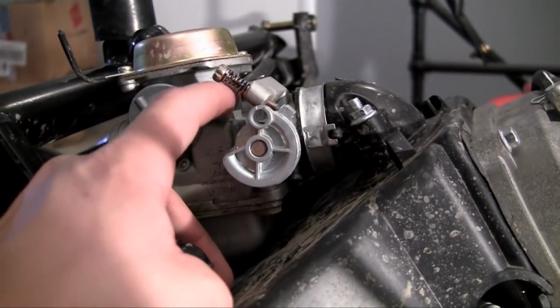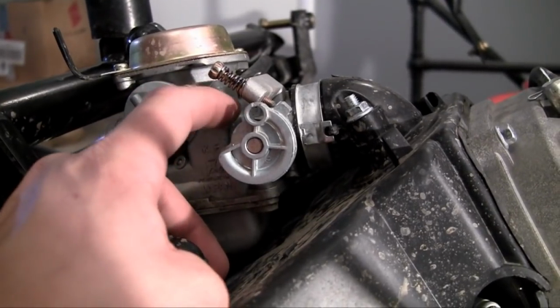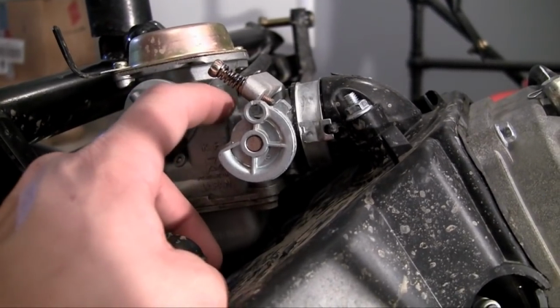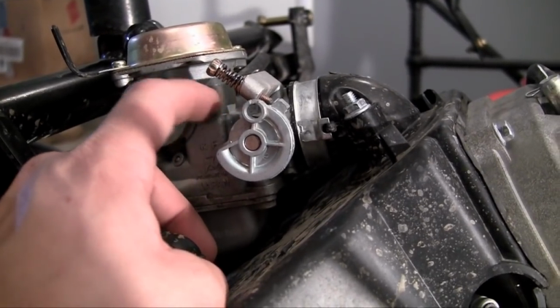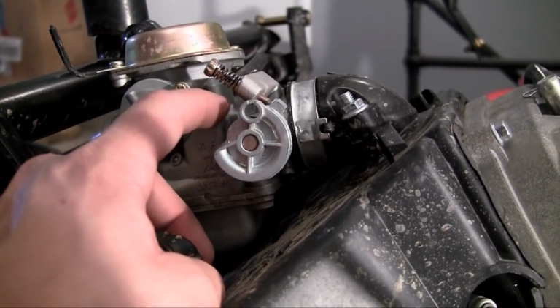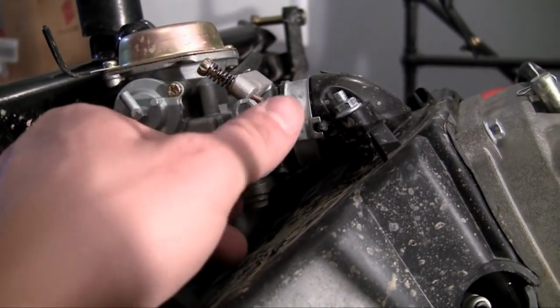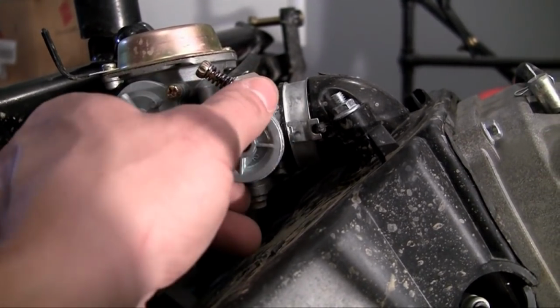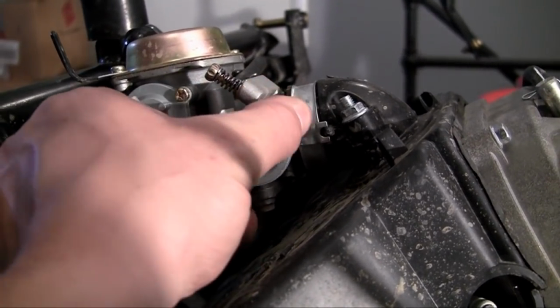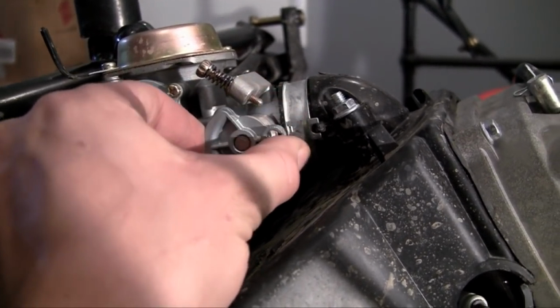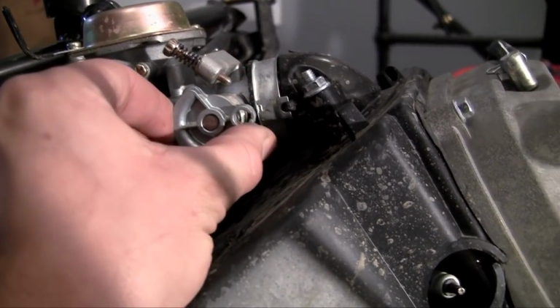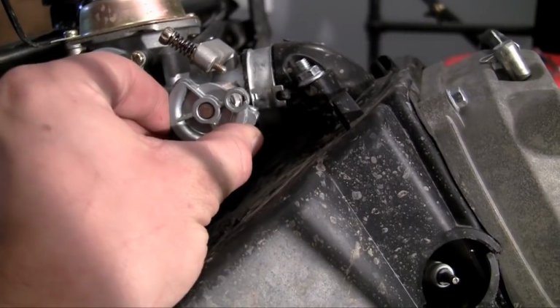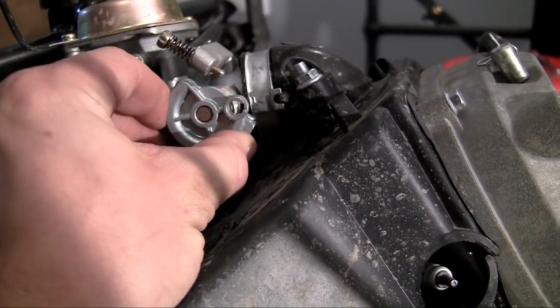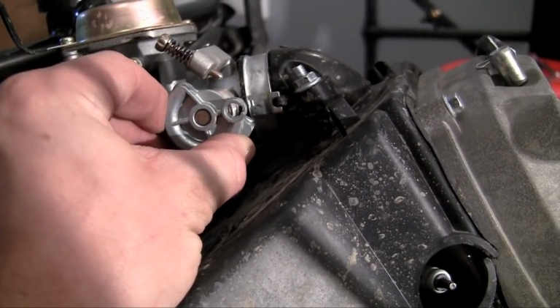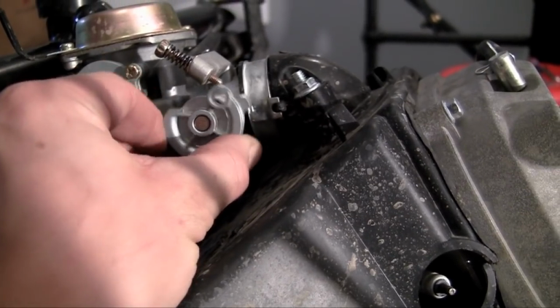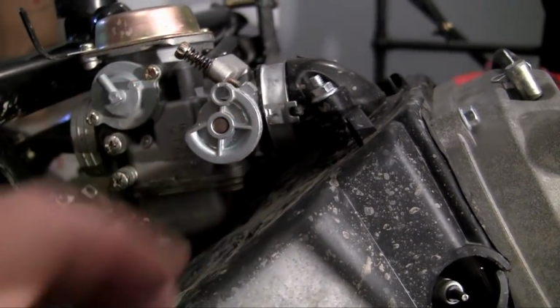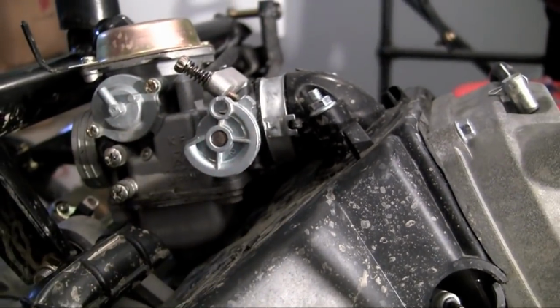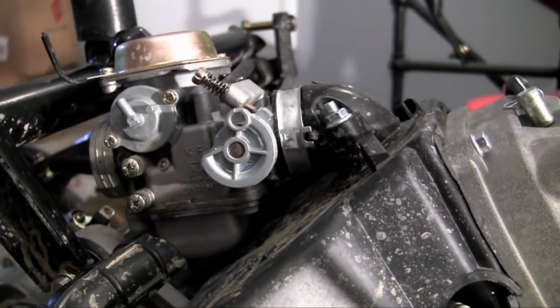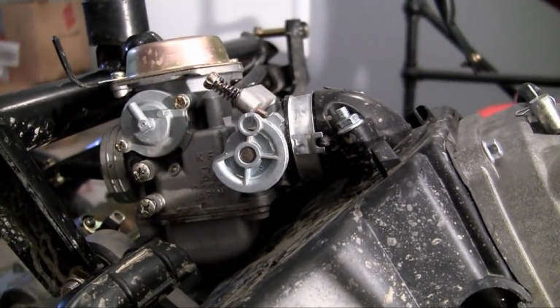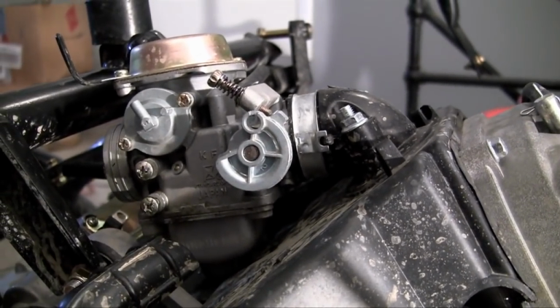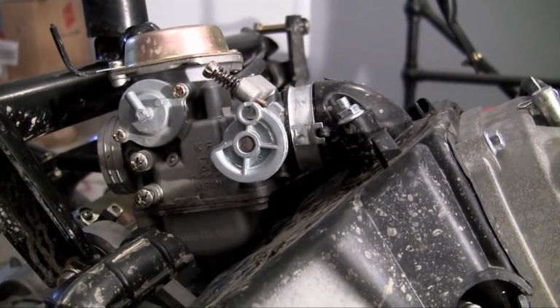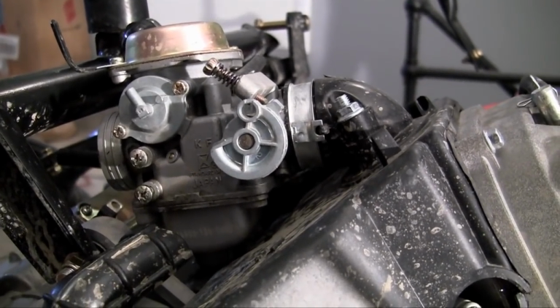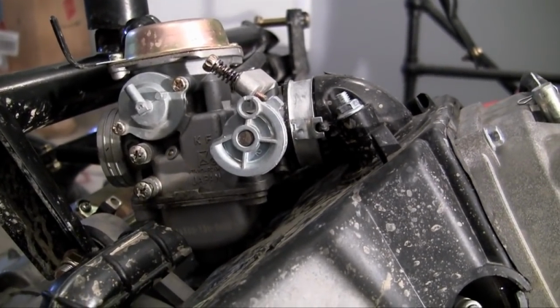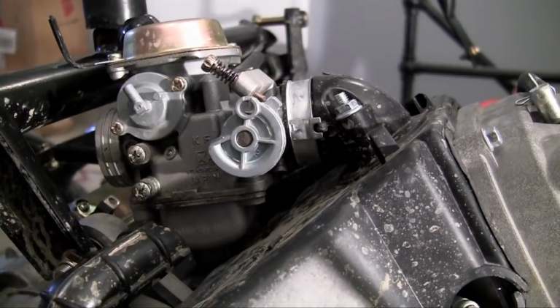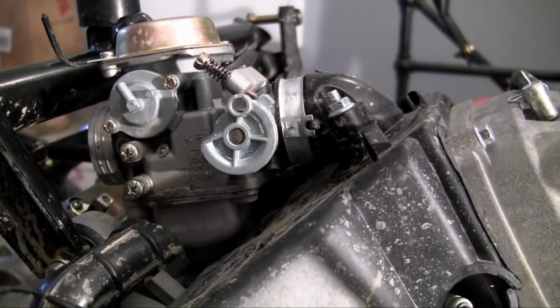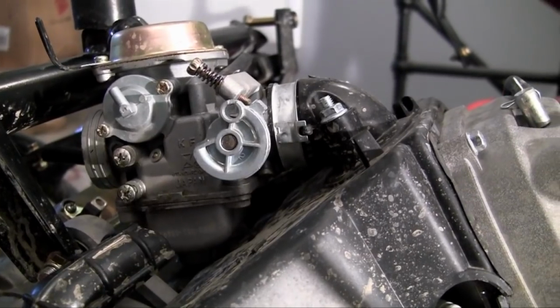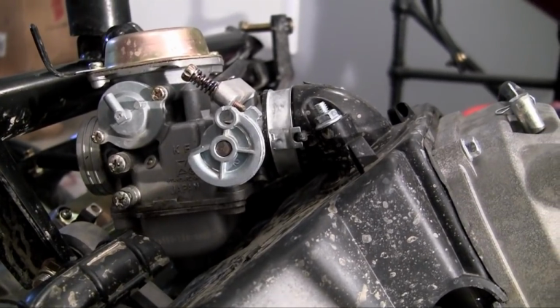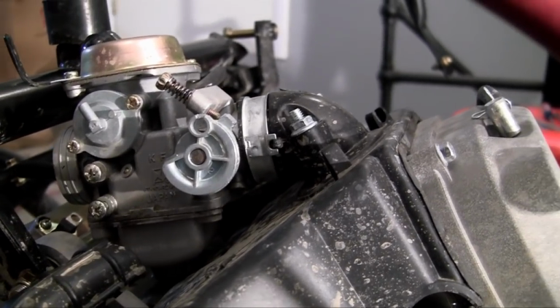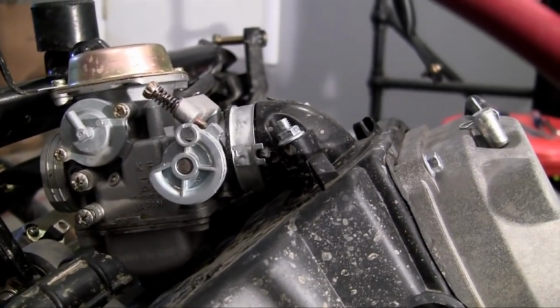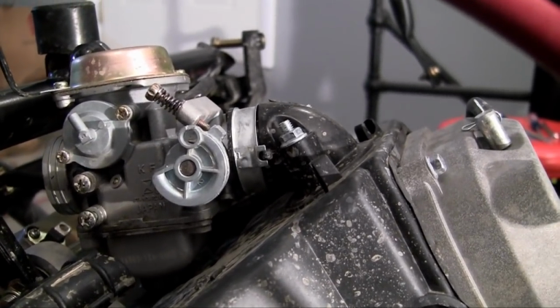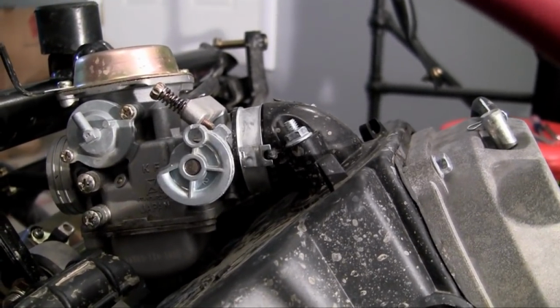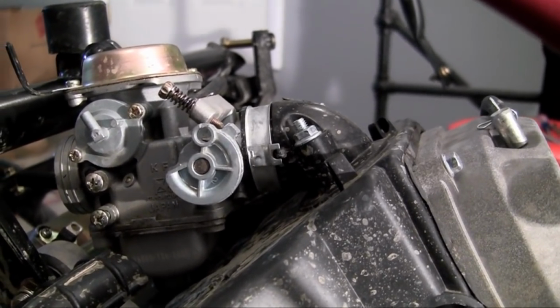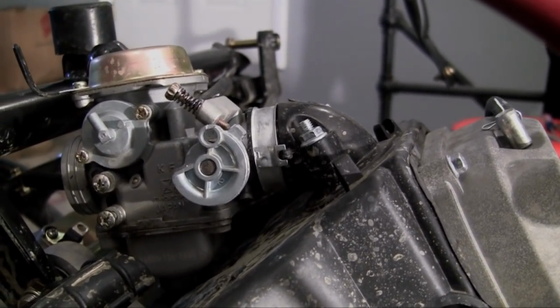Inside here there's a little door that you can't see. And the more you twist this, the more that door is opening. So now let me go ahead and show you guys how to mount it on the carburetor and also how to attach the throttle cable to the throttle valve on the carburetor.